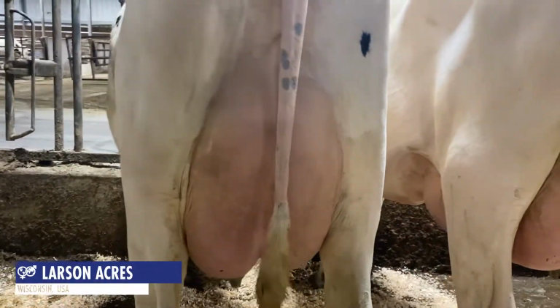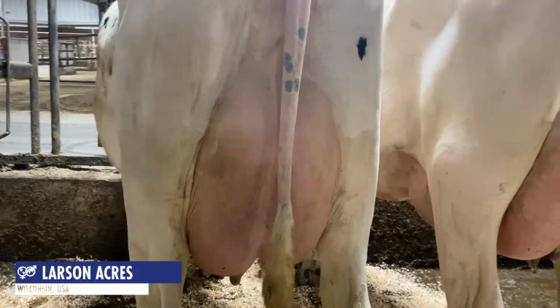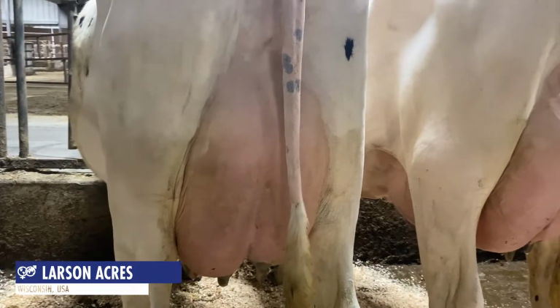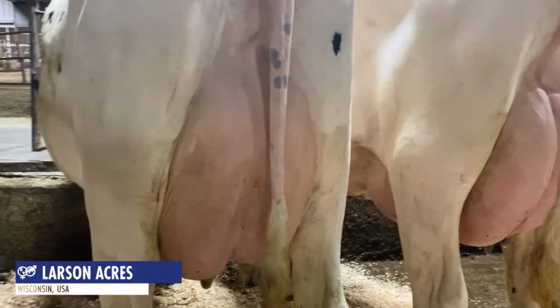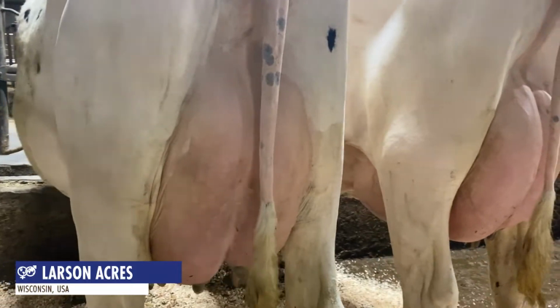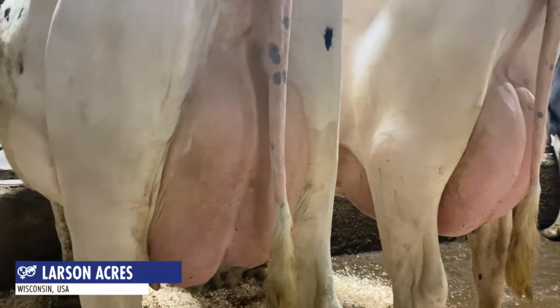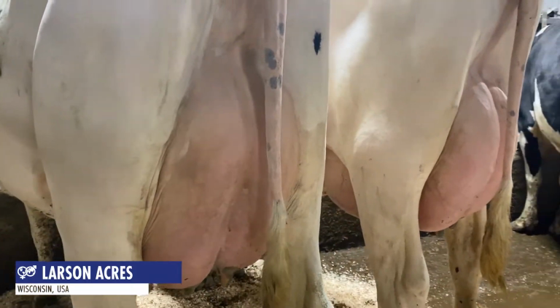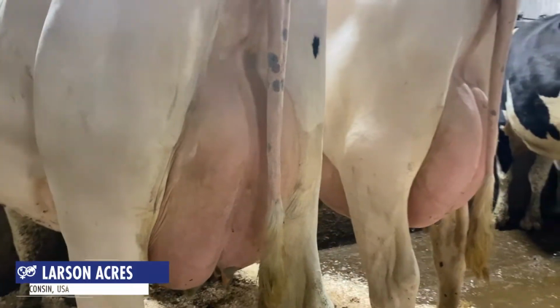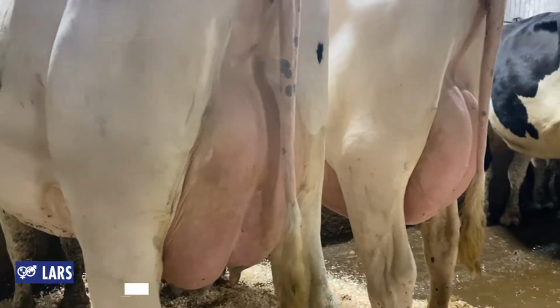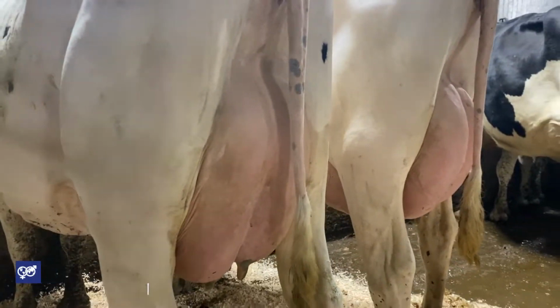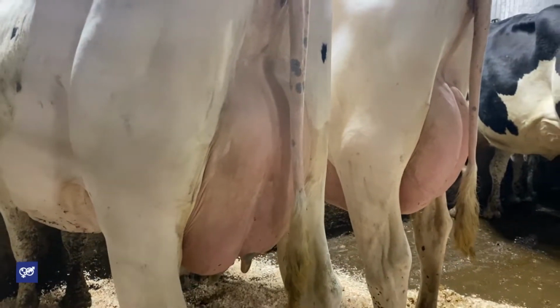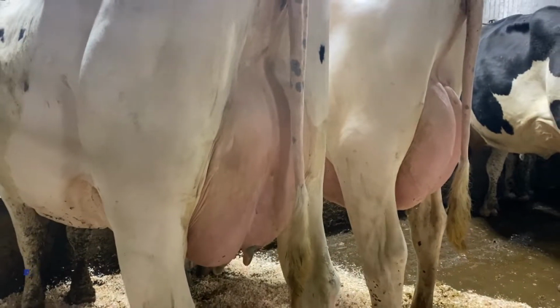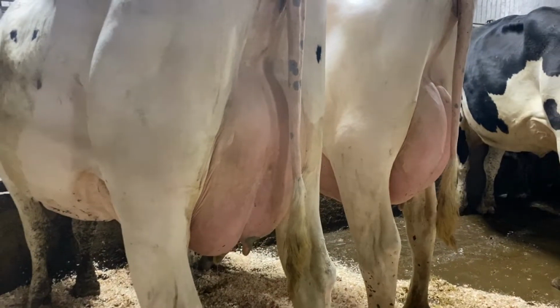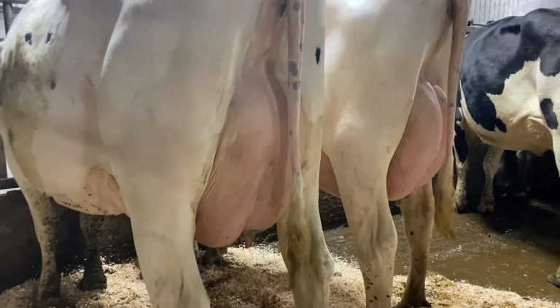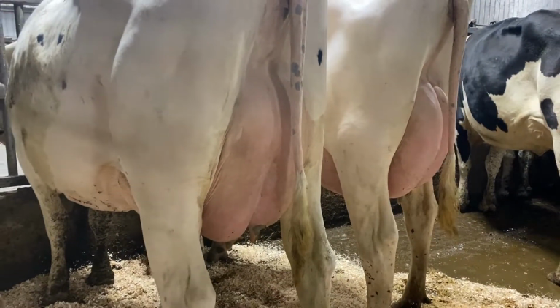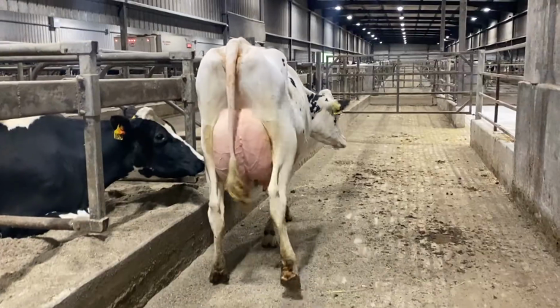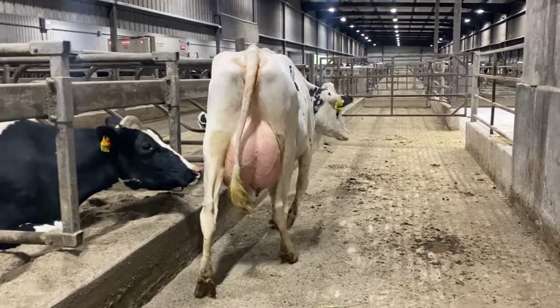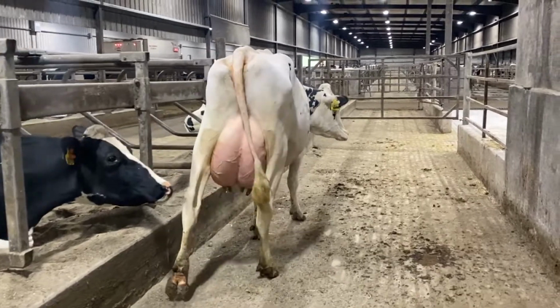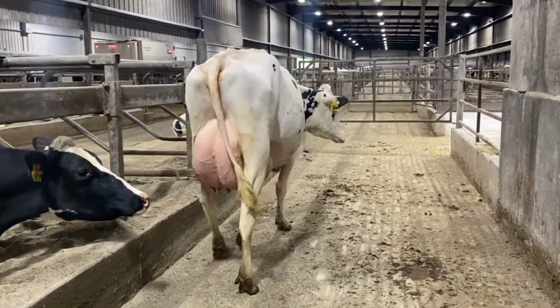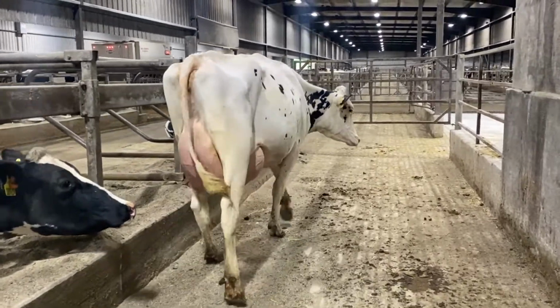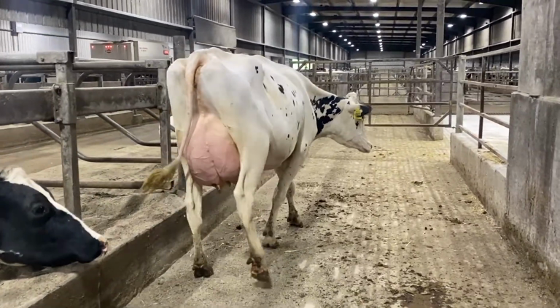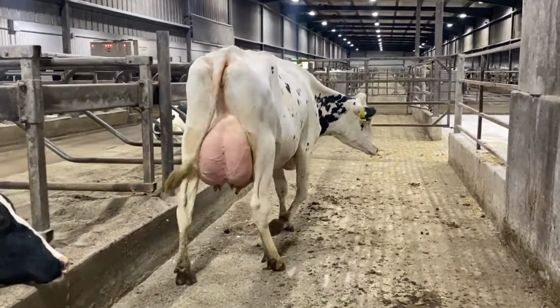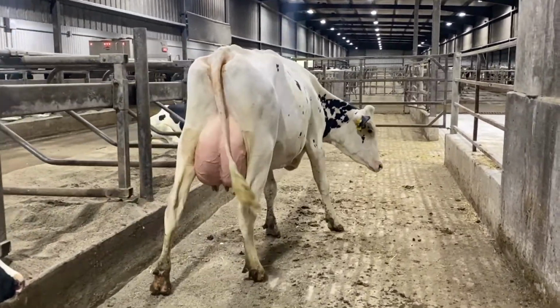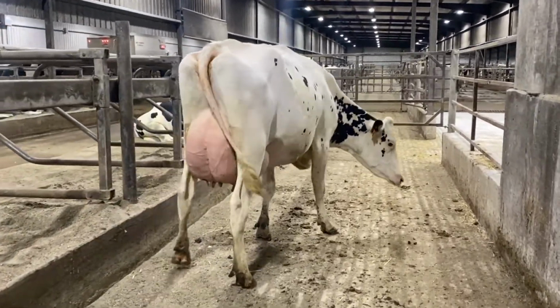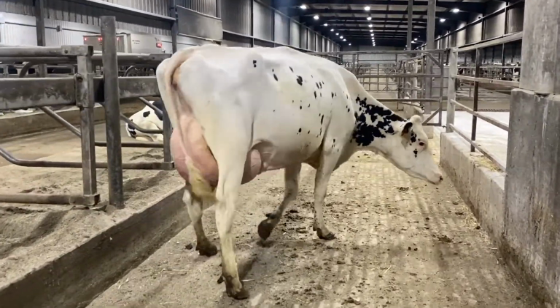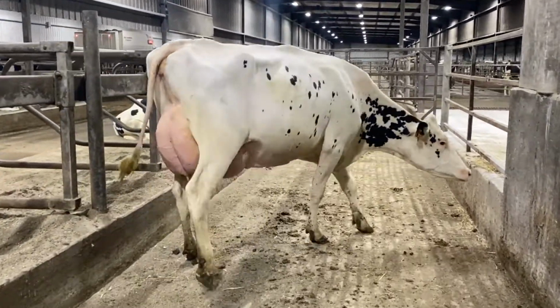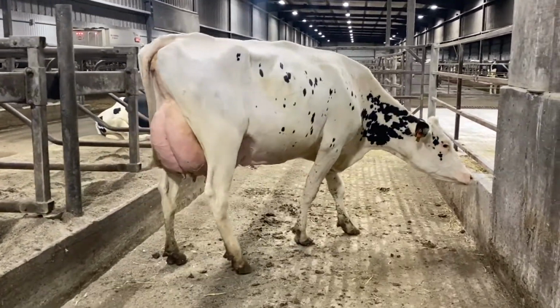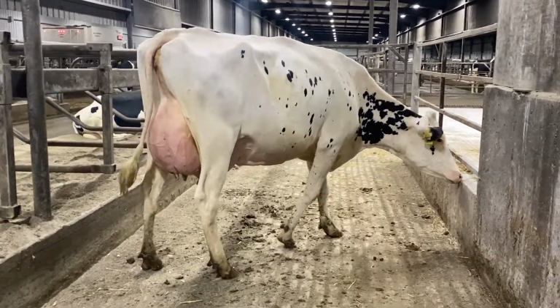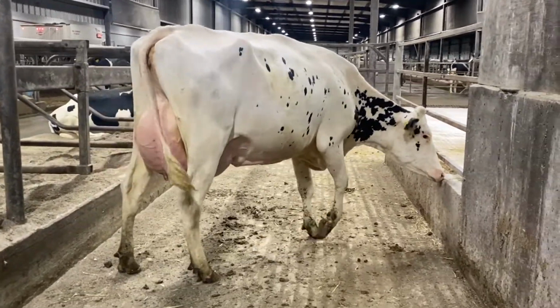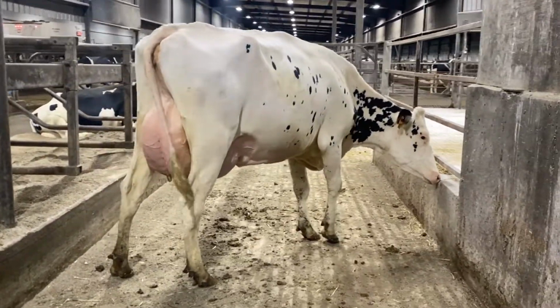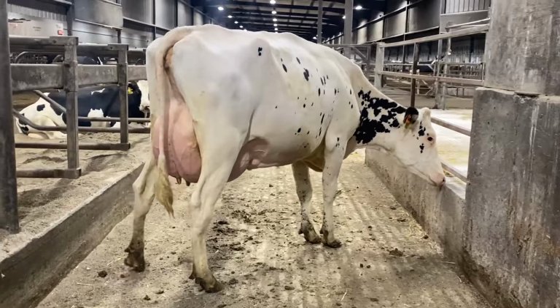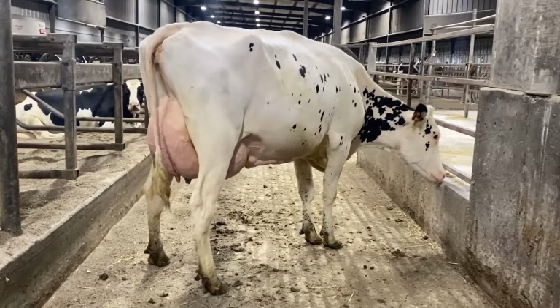He debuts as an elite DWP and TPI sire that delivers high fat pounds with high fat percents, impressive mastitis-resistant traits, and outstanding udders.